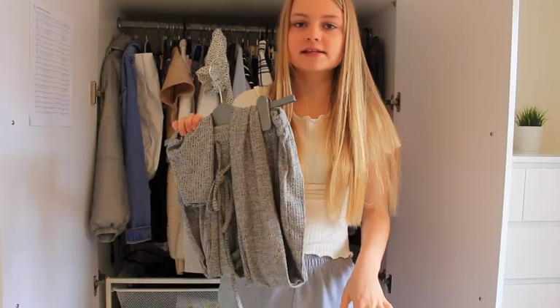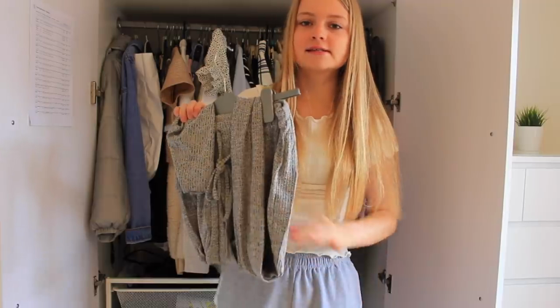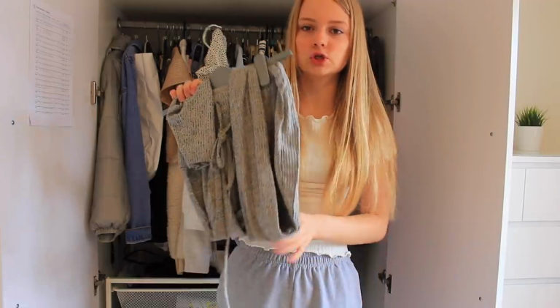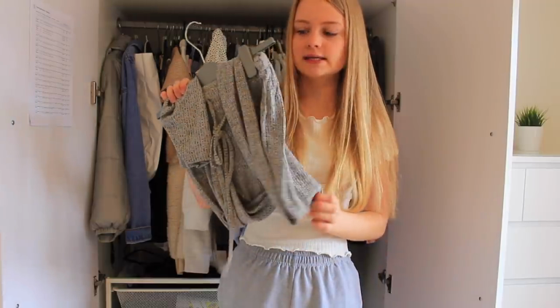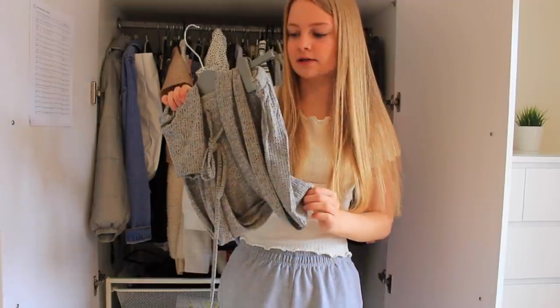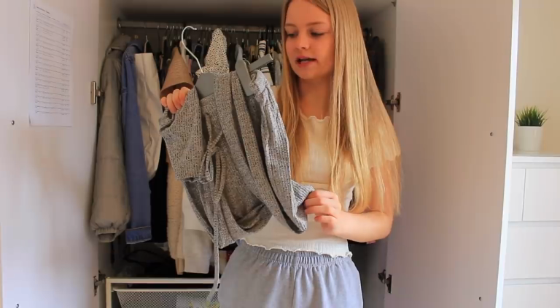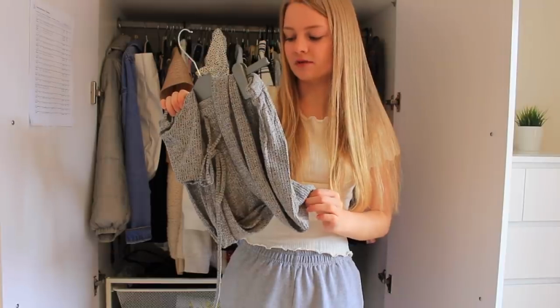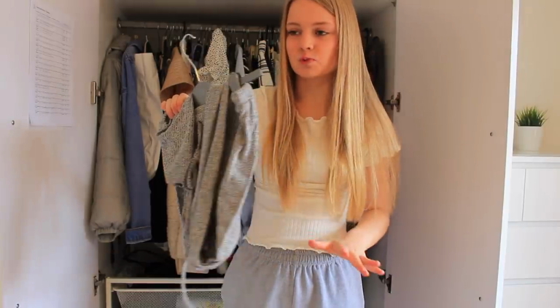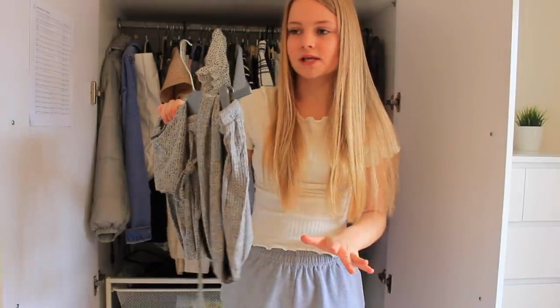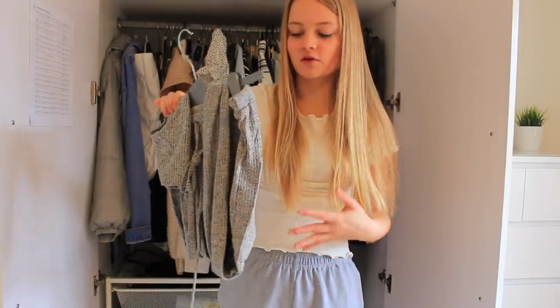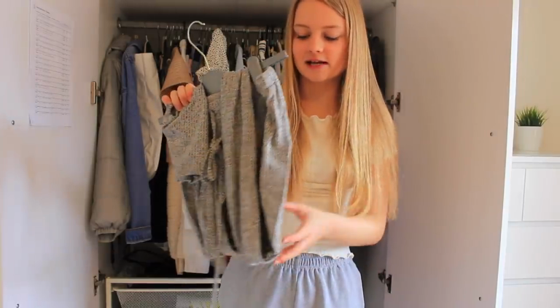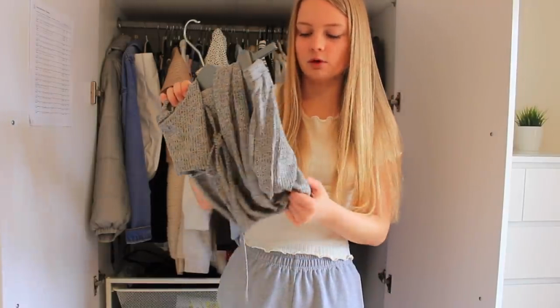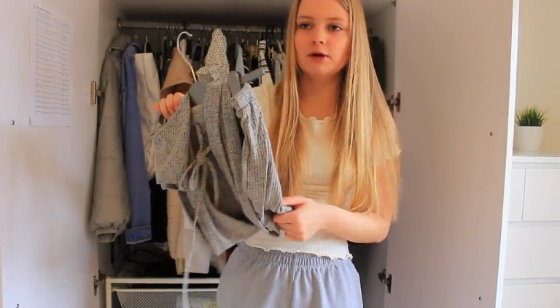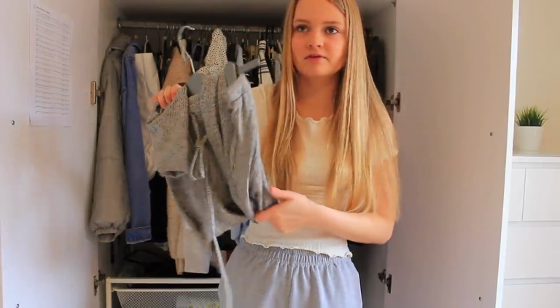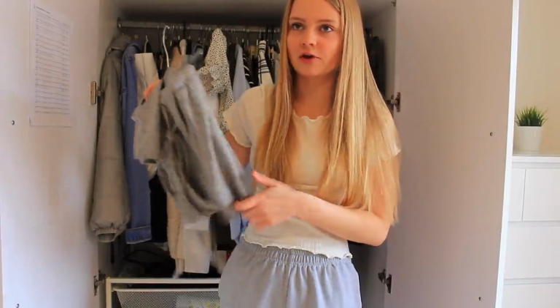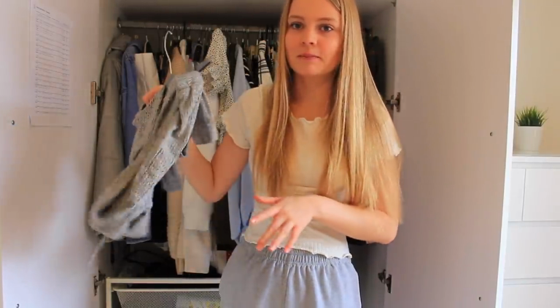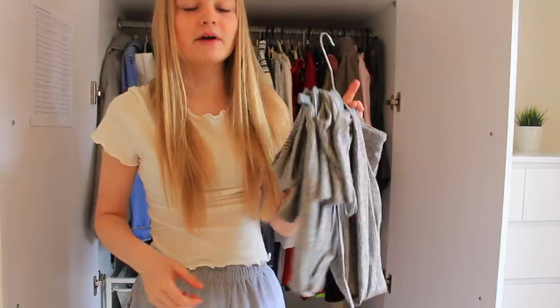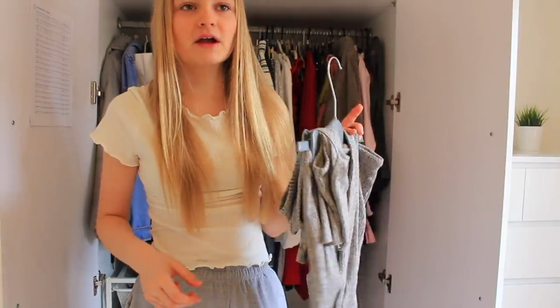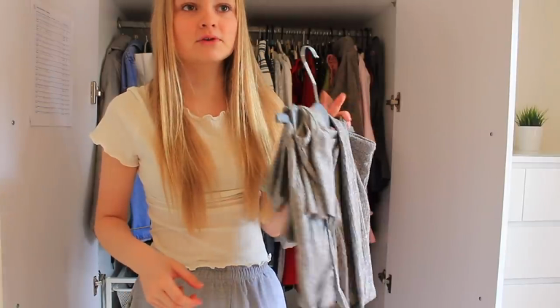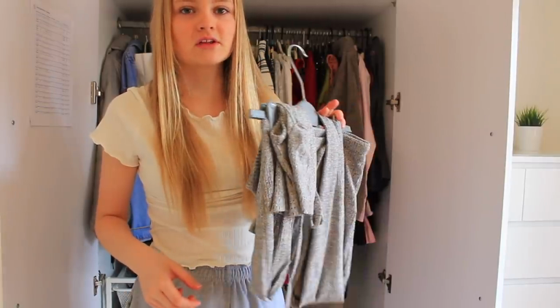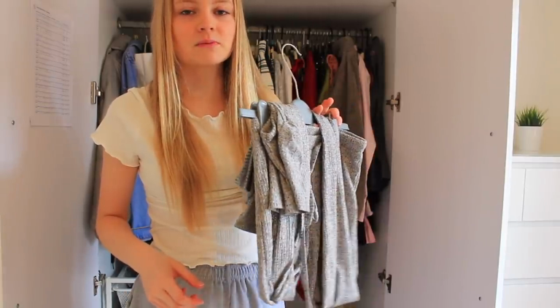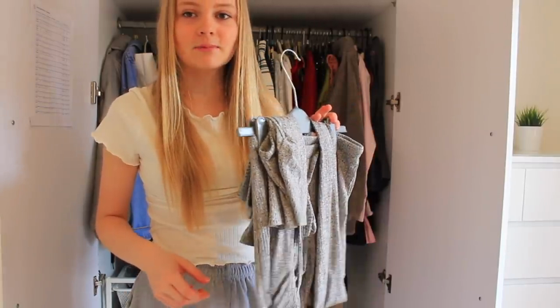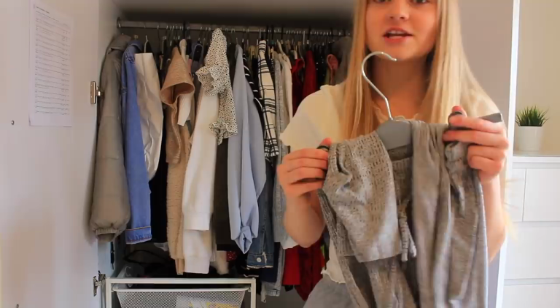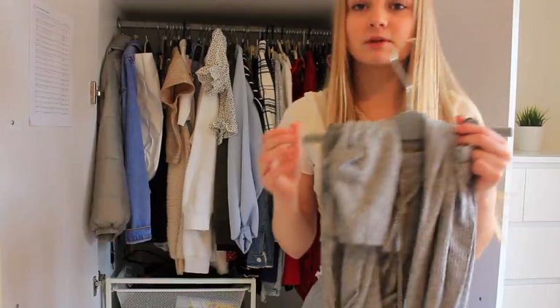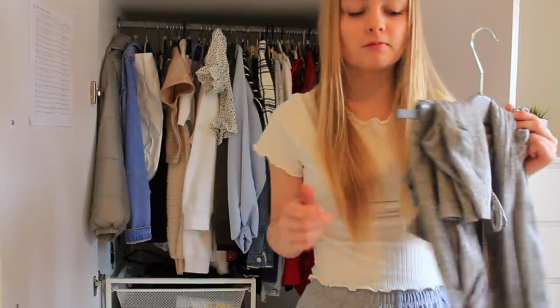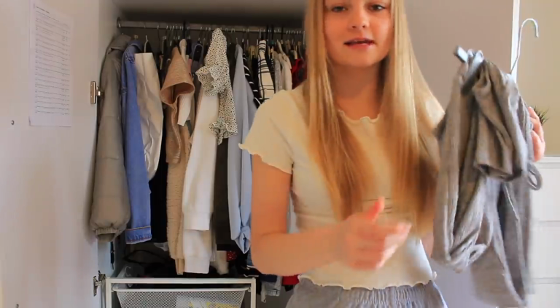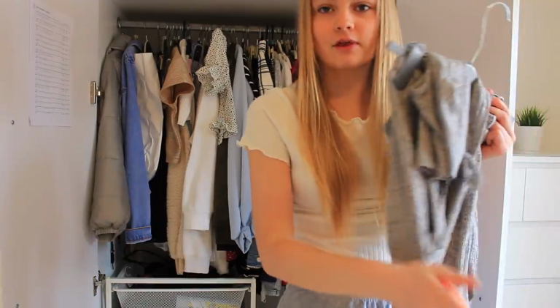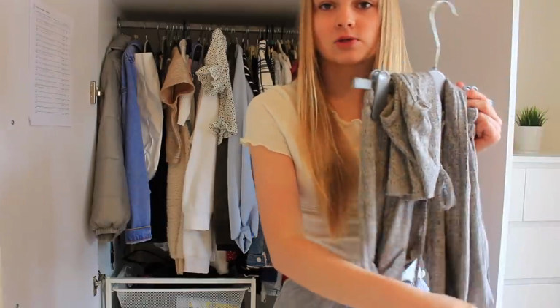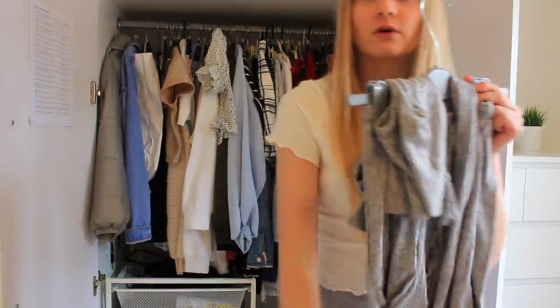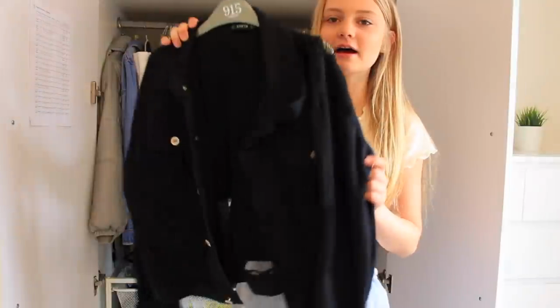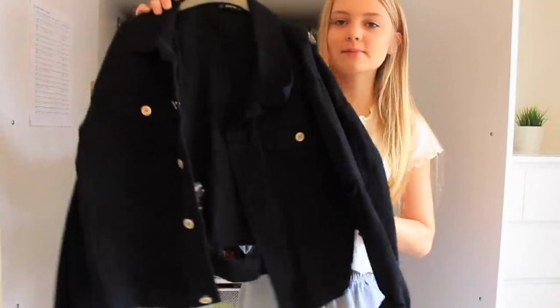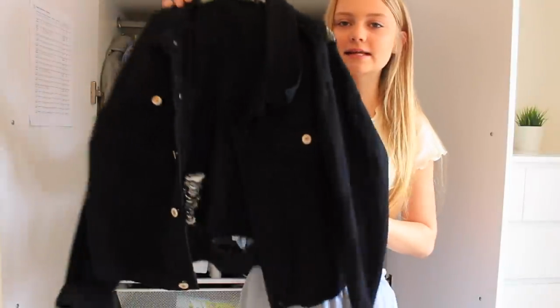The next thing is this two-piece and I've literally worn it once. I've got the exact same one in blue and I prefer that colour on me, so I think I'm going to sell this on my Depop.